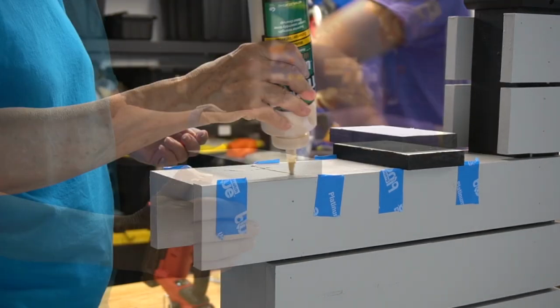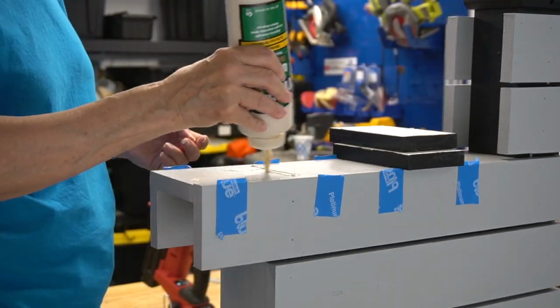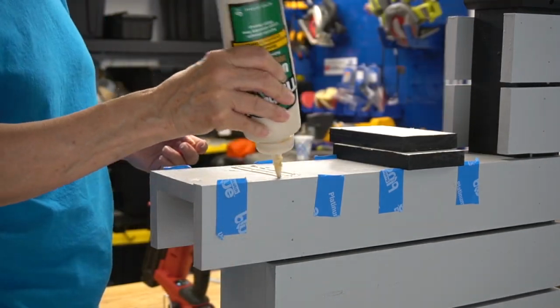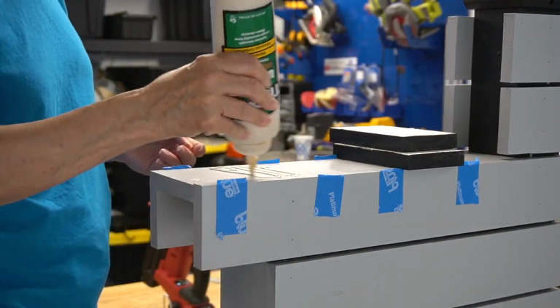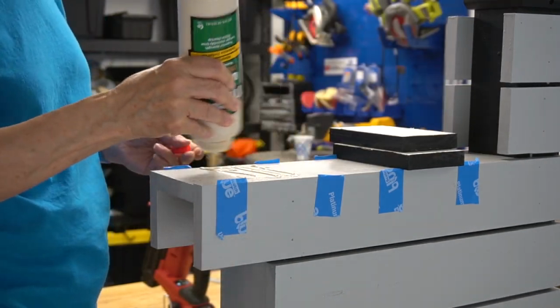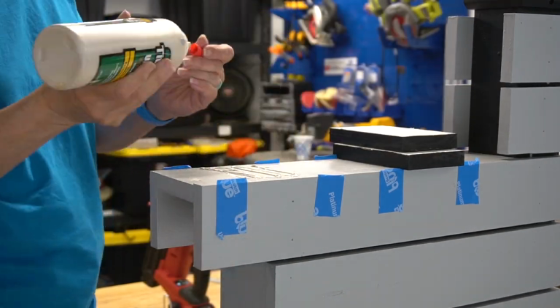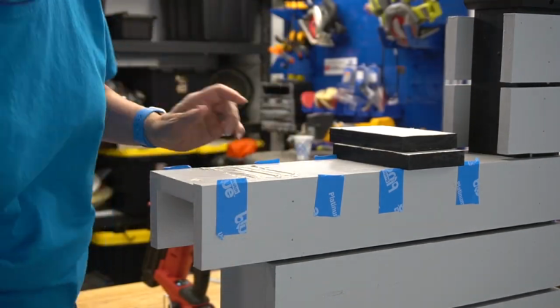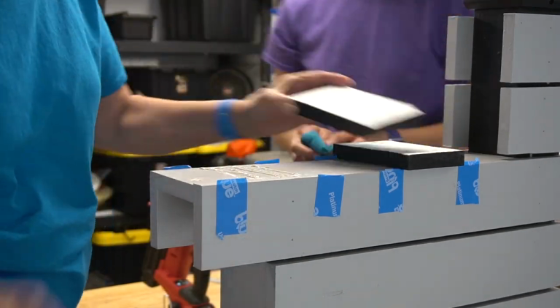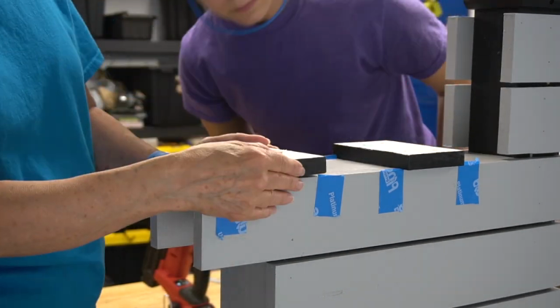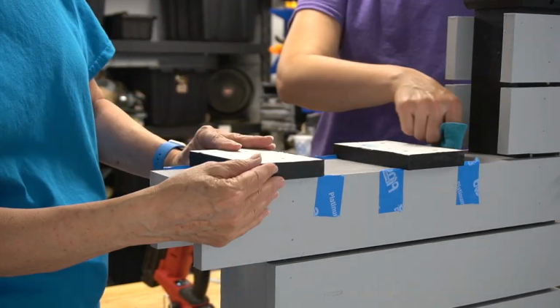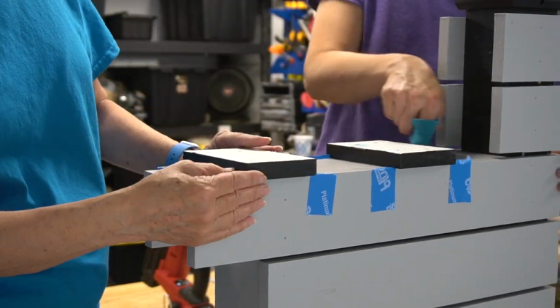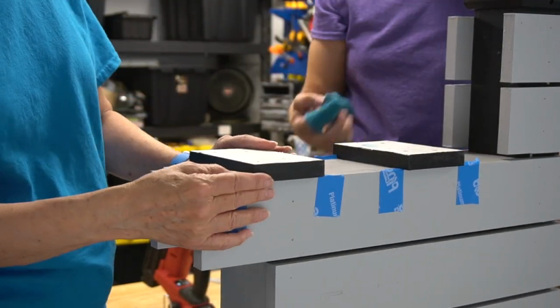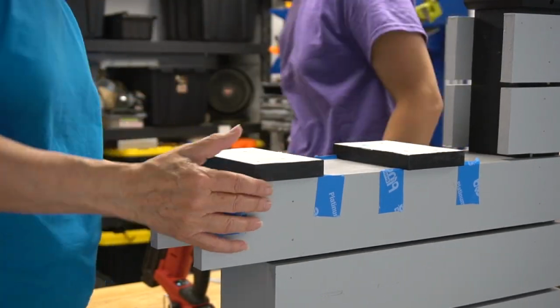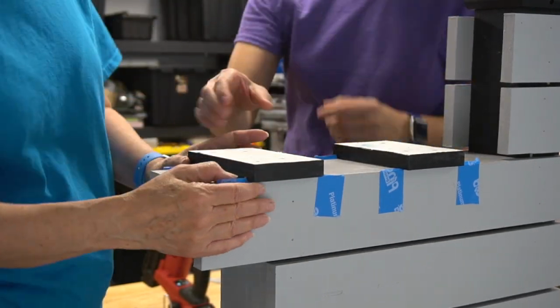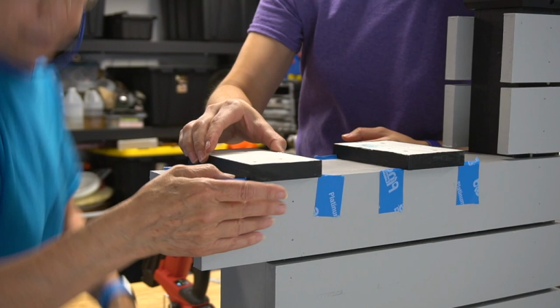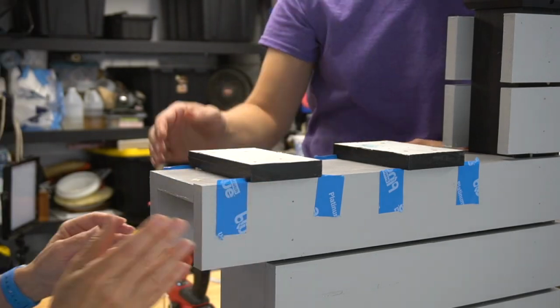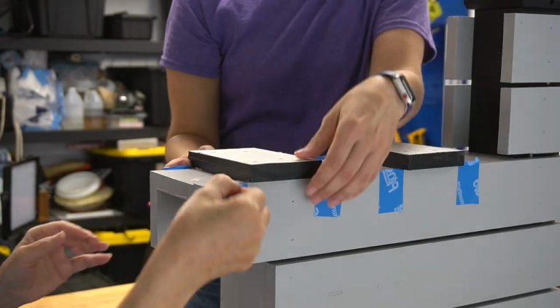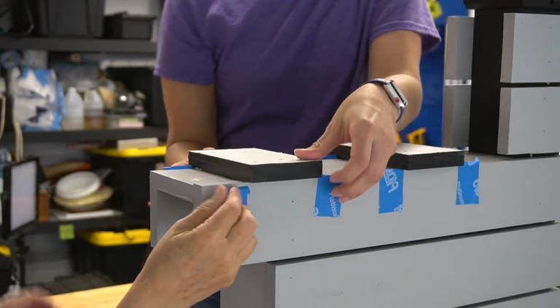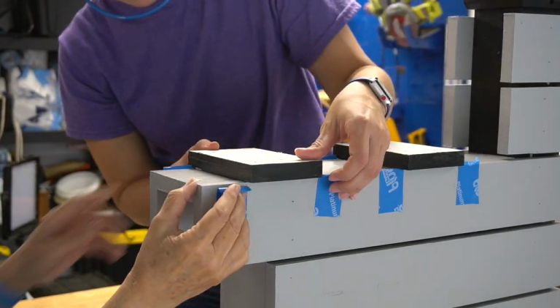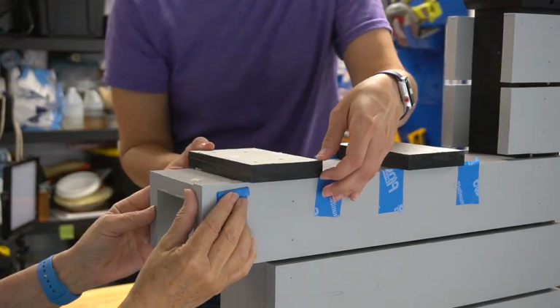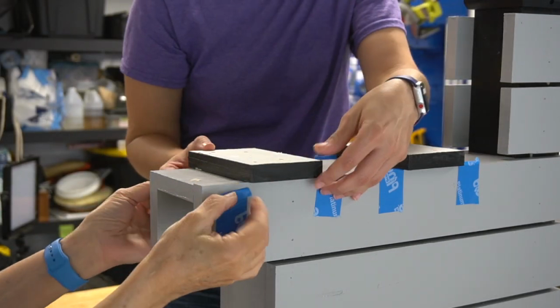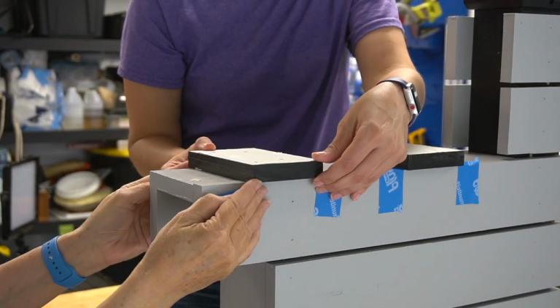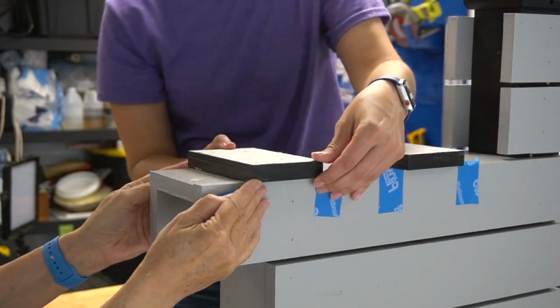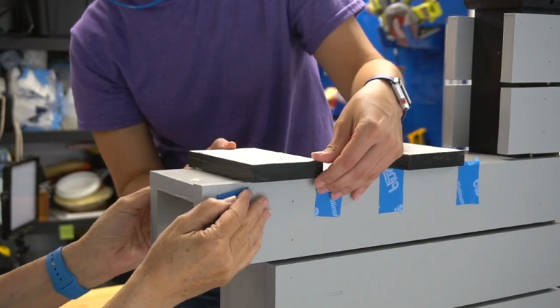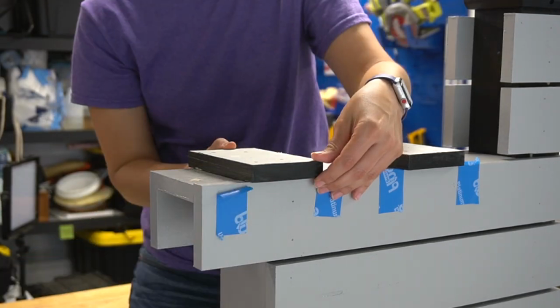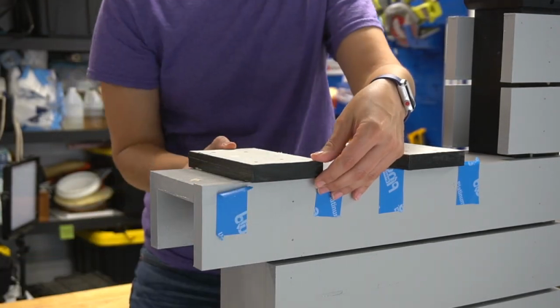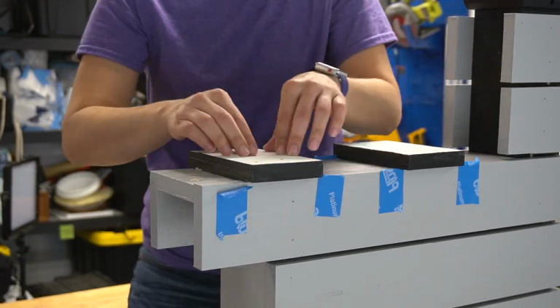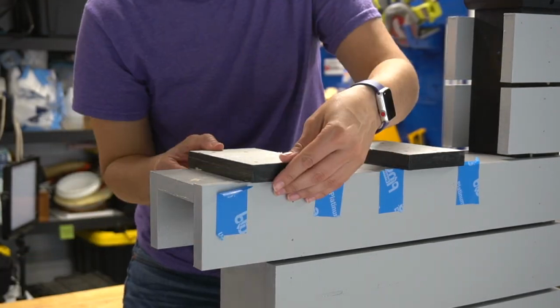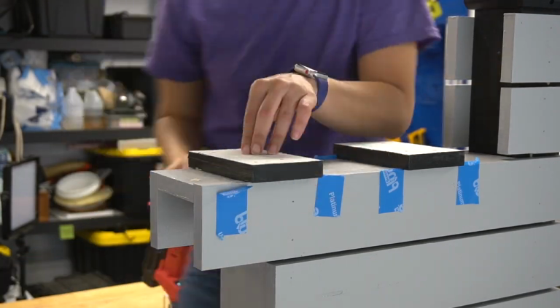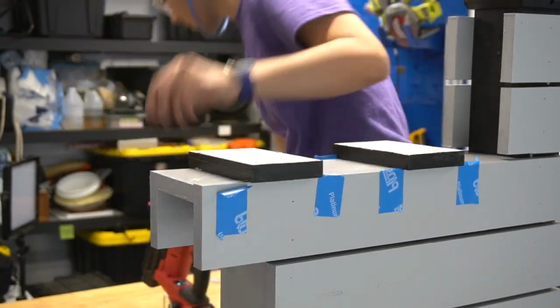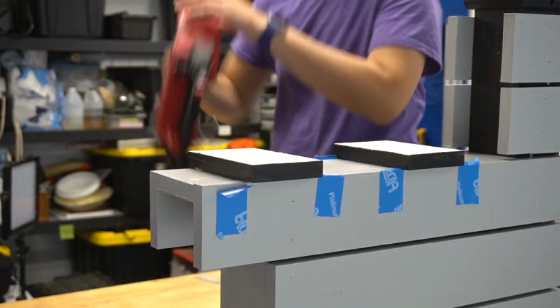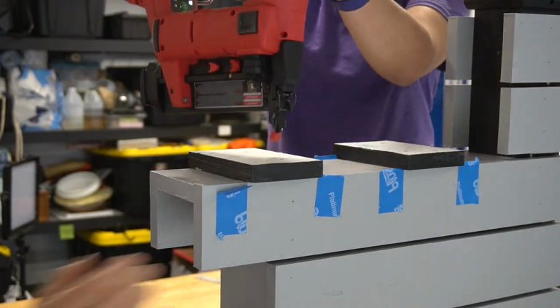The top was left white as you won't see that in the final build. We'll attach the box once the mailbox is in place.